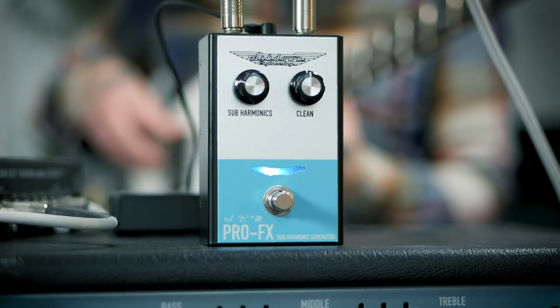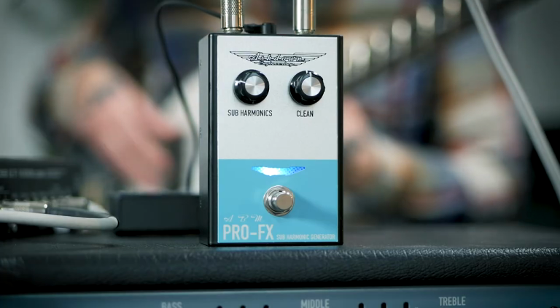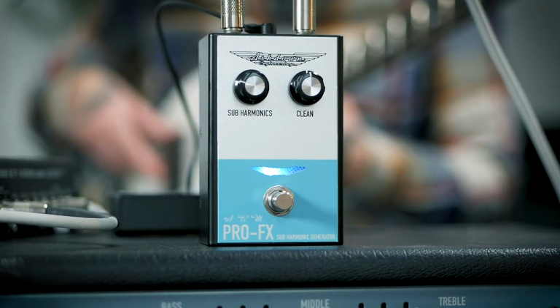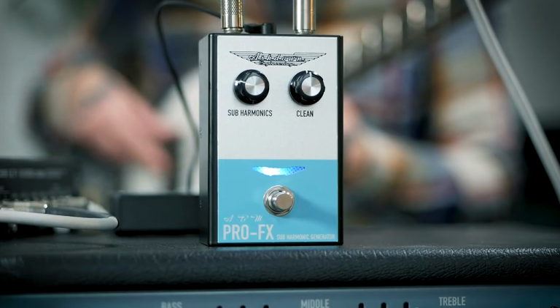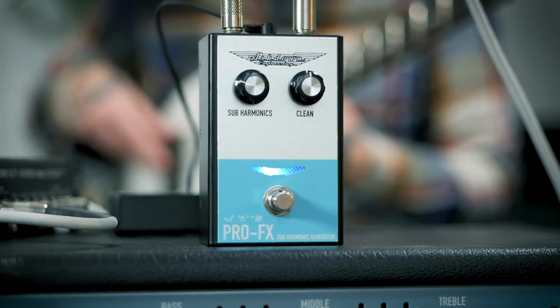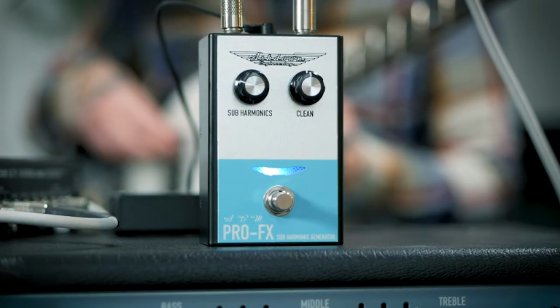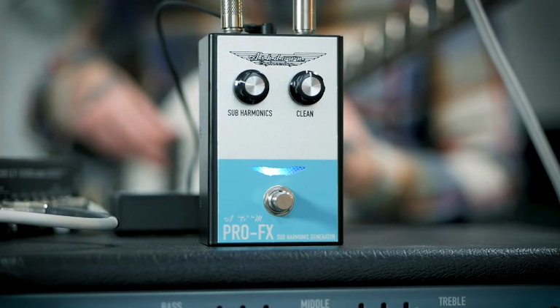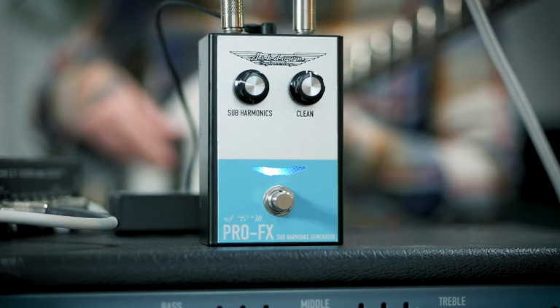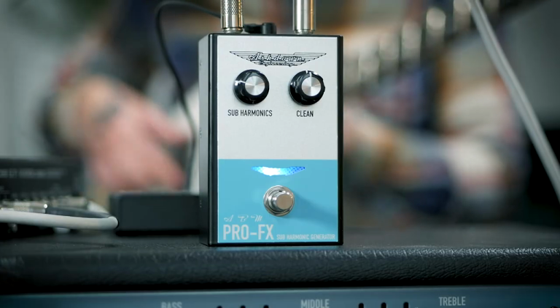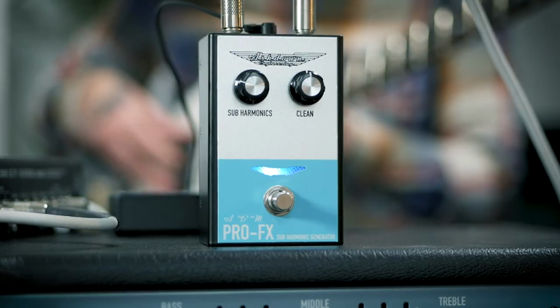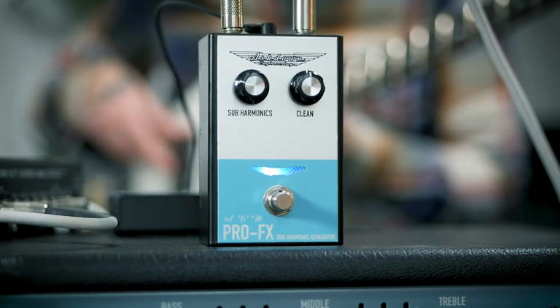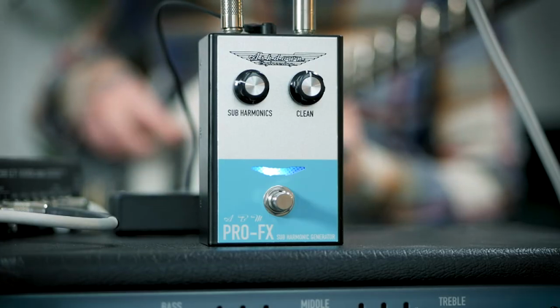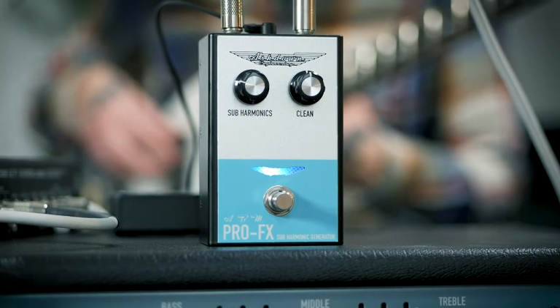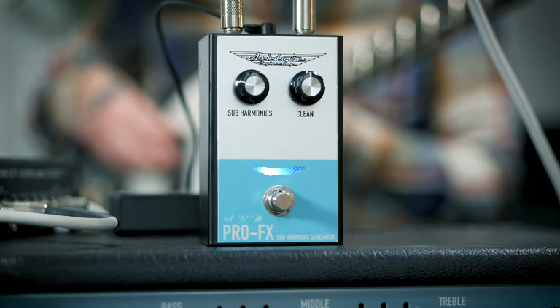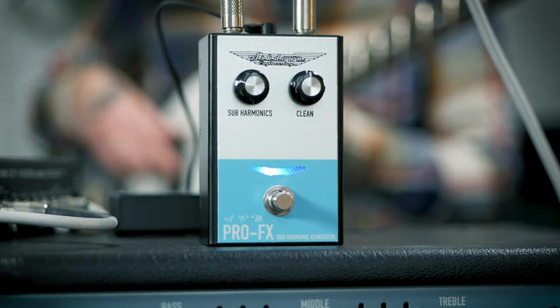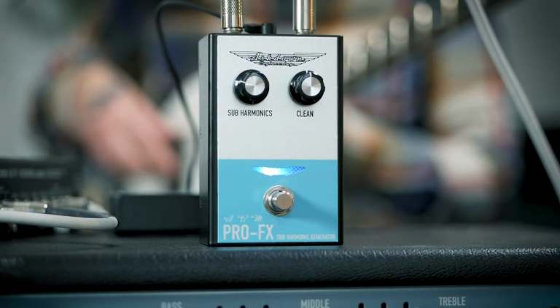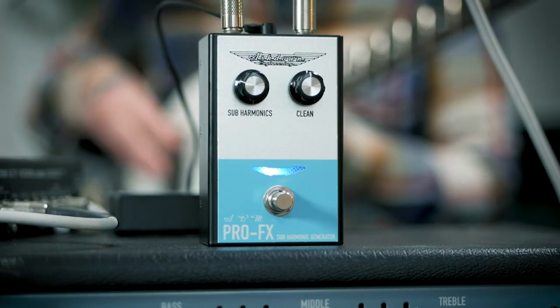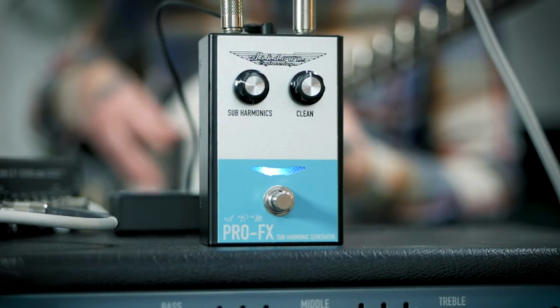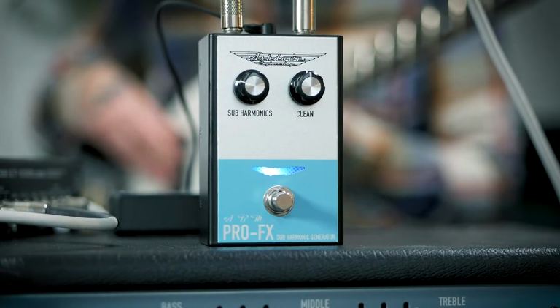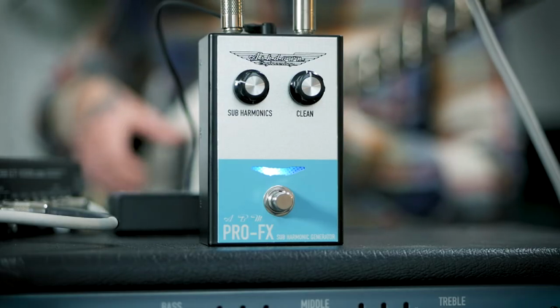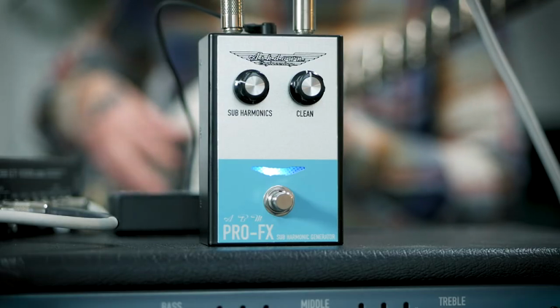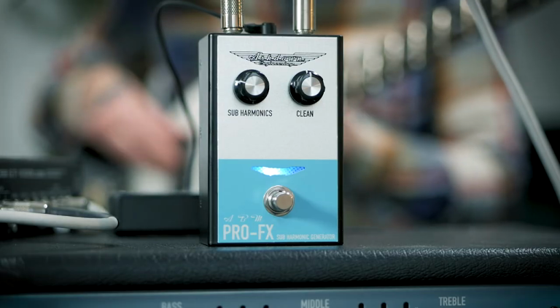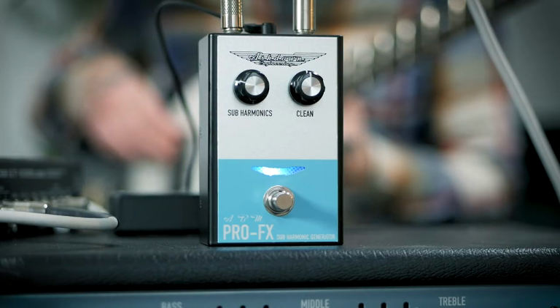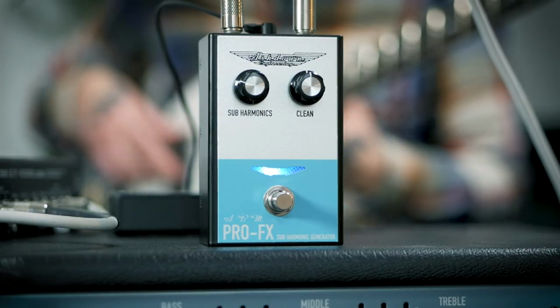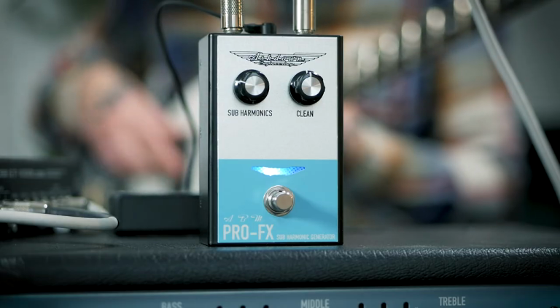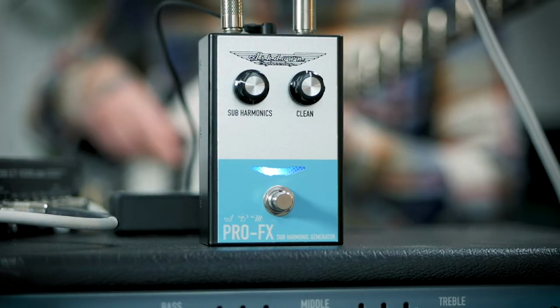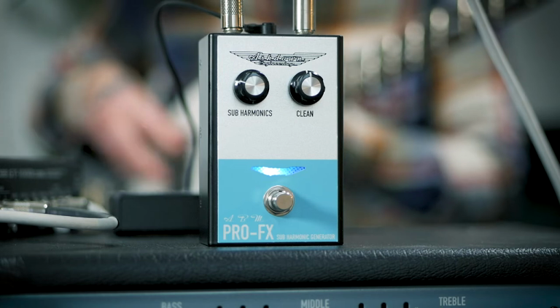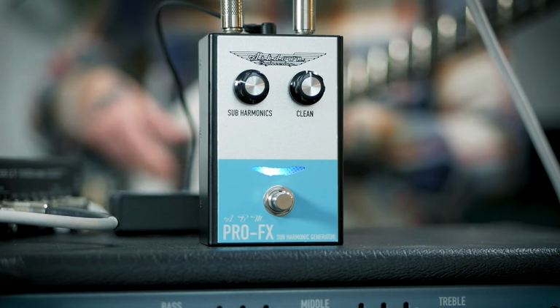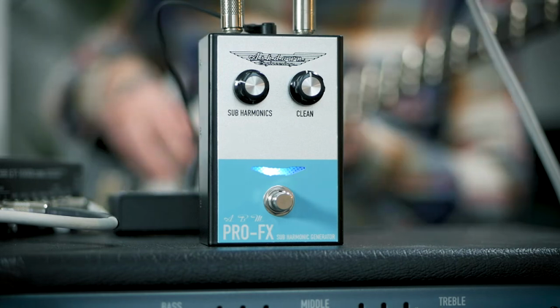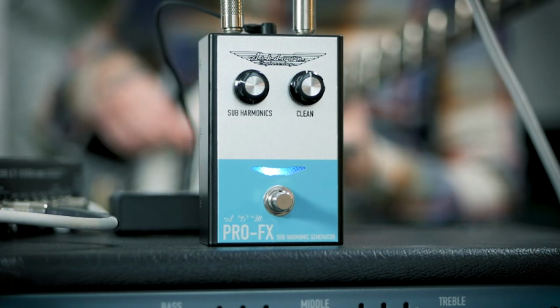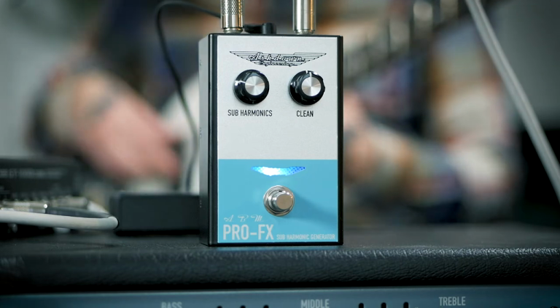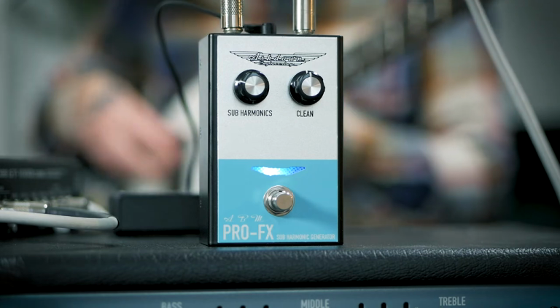For the Subharmonic Generator I'm using an Ashdown Lowrider Bass. Those two massive eight-pole humbuckers give a really clear and defined tone that sits very well with the synth nature of the pedal.